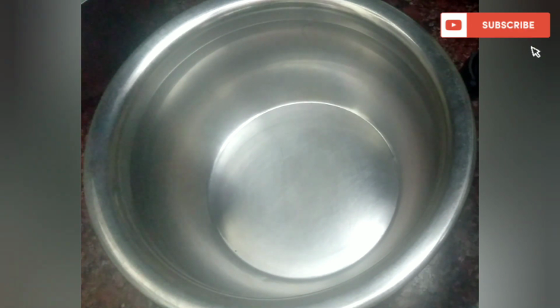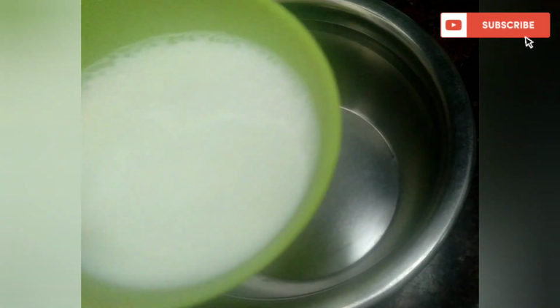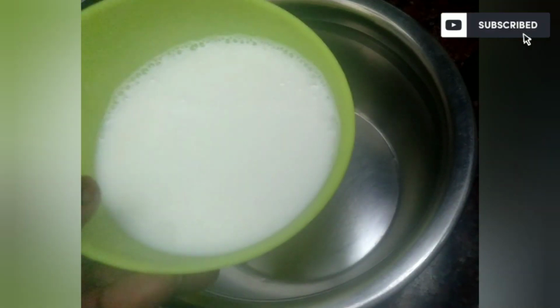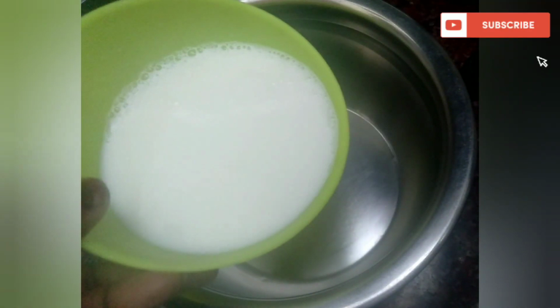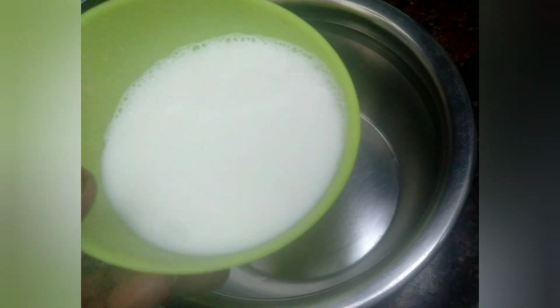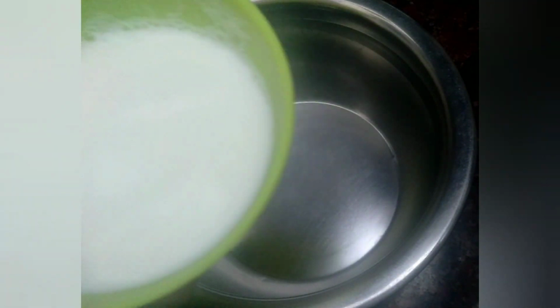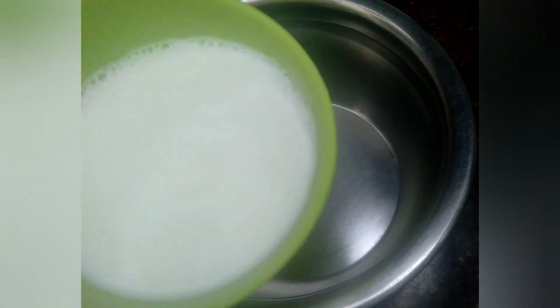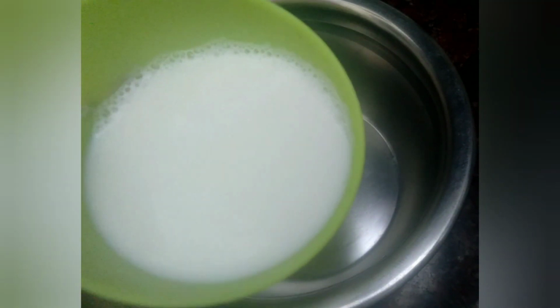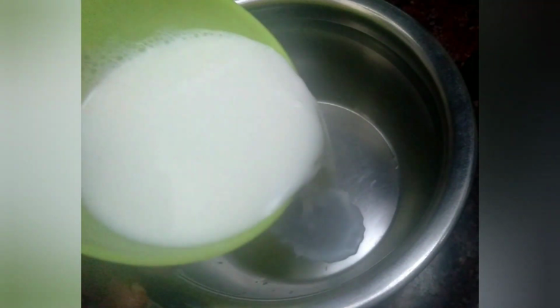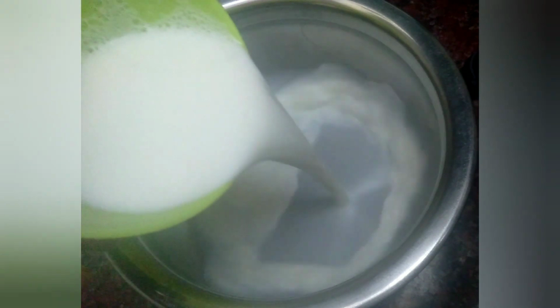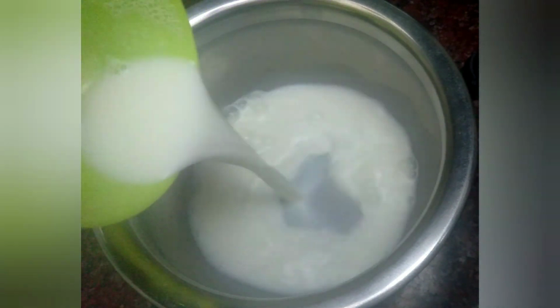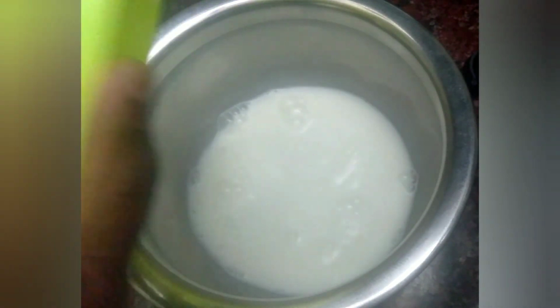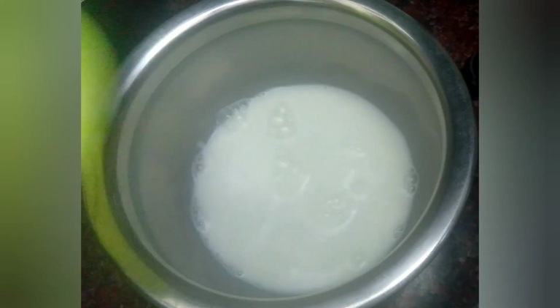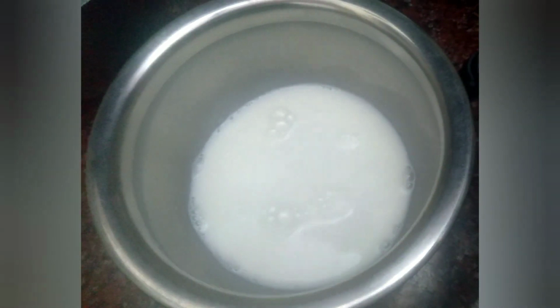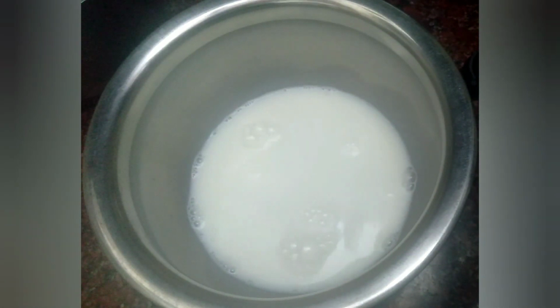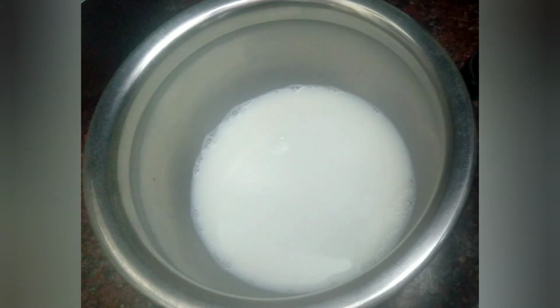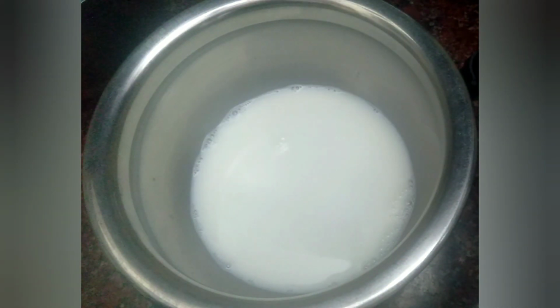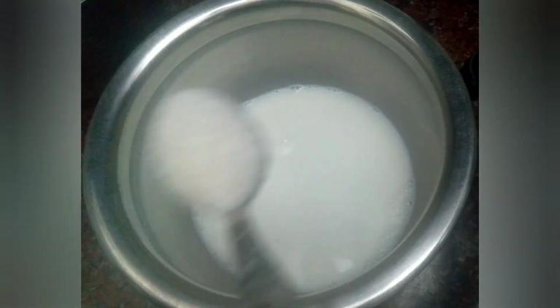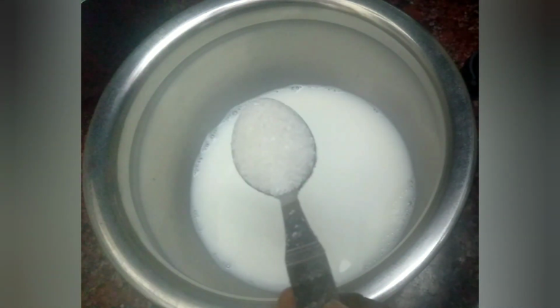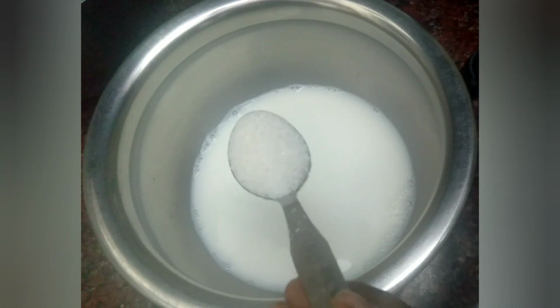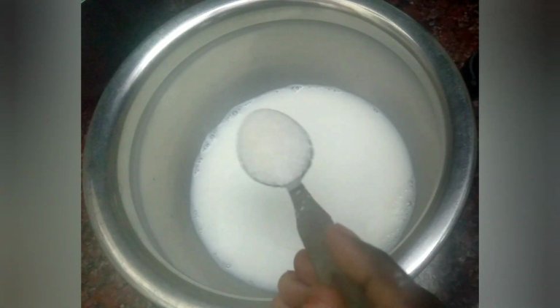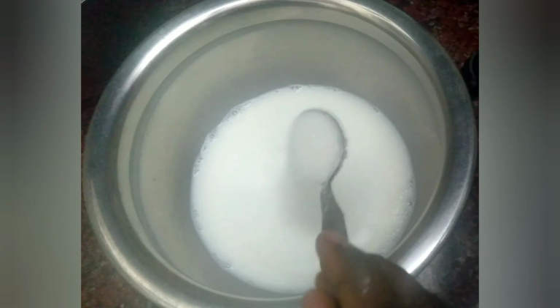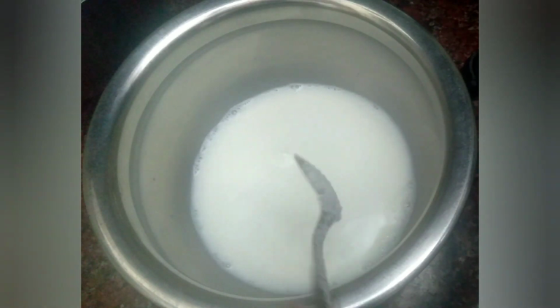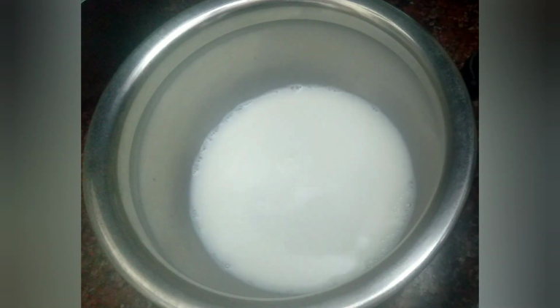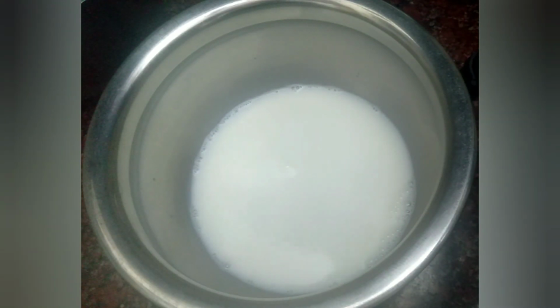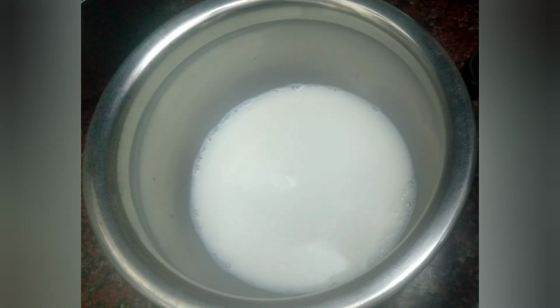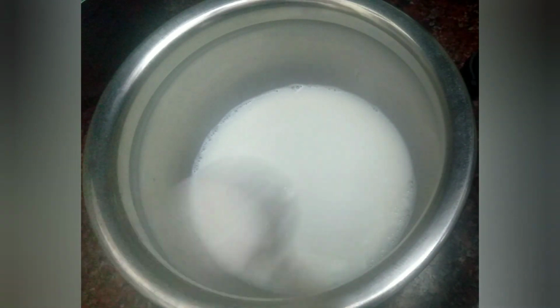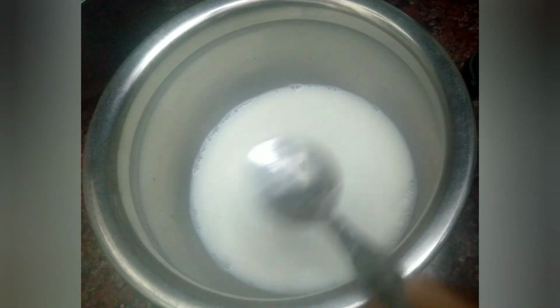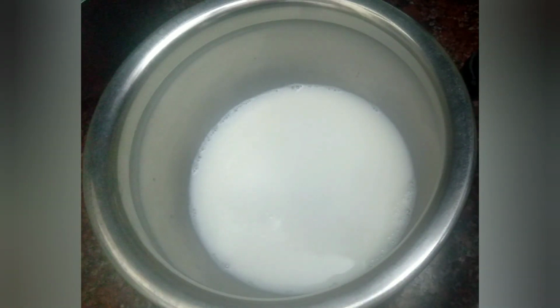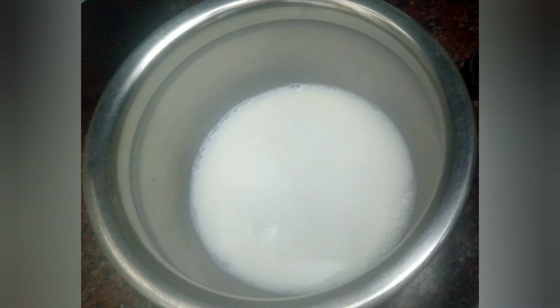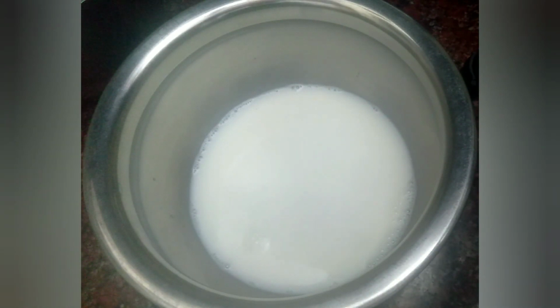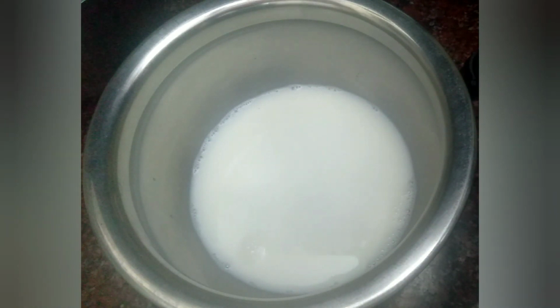Add flour in a bowl with half a cup. Add sugar in half a cup. Add yeast in half a spoon.